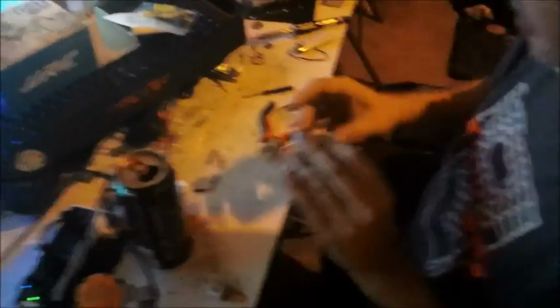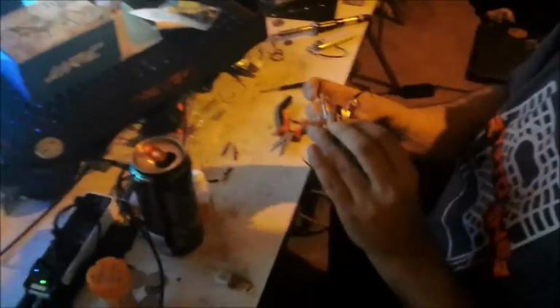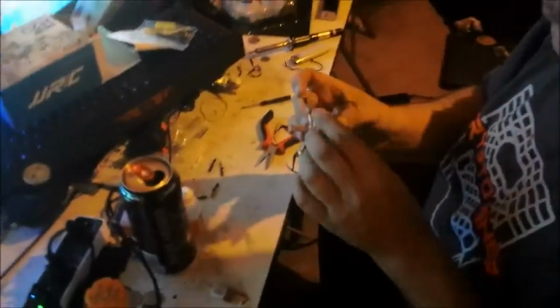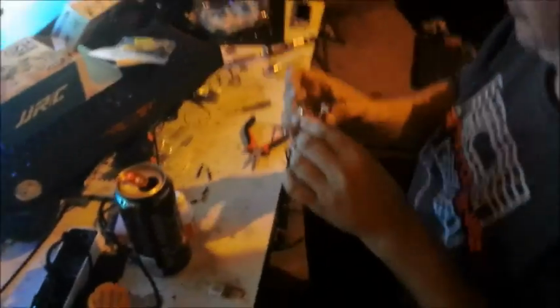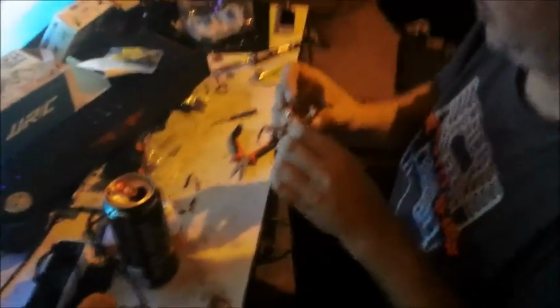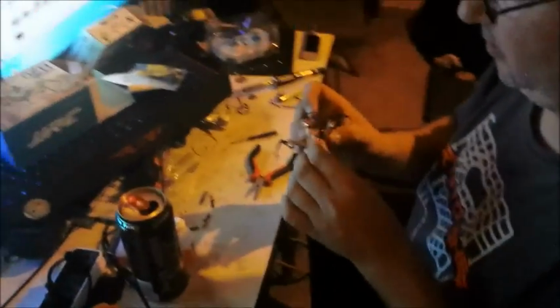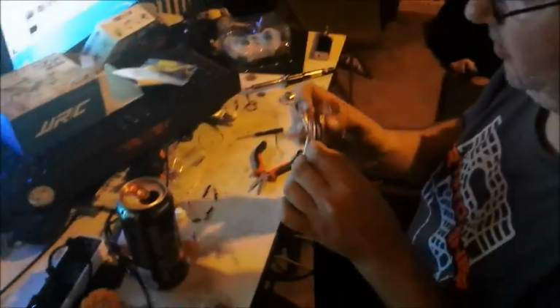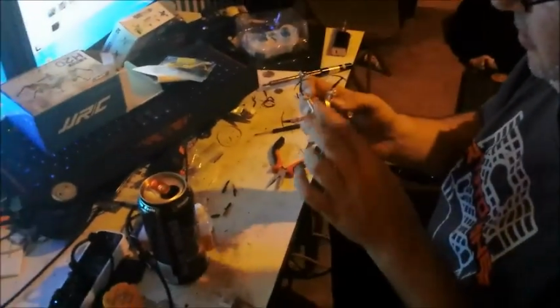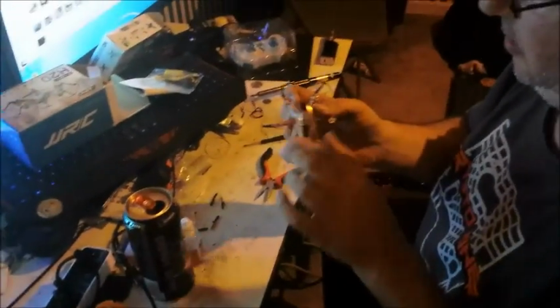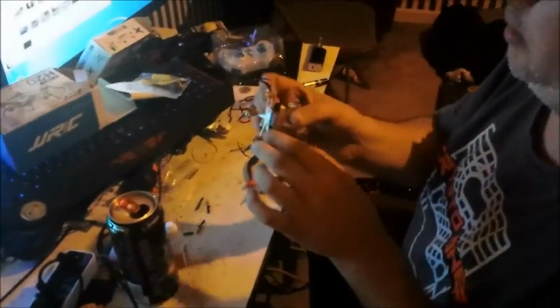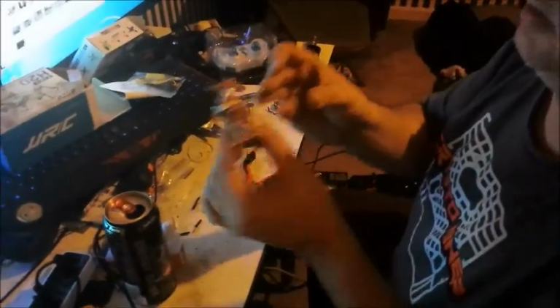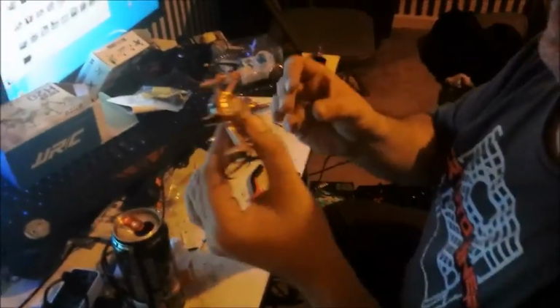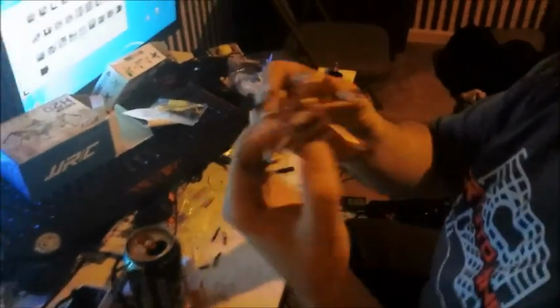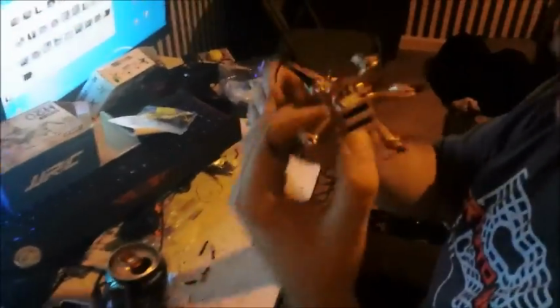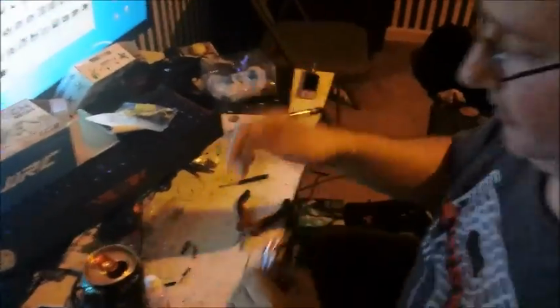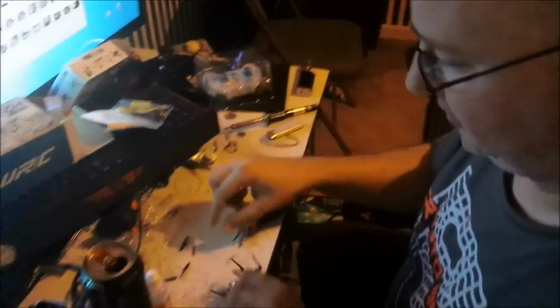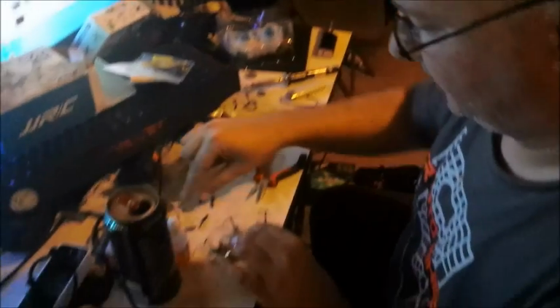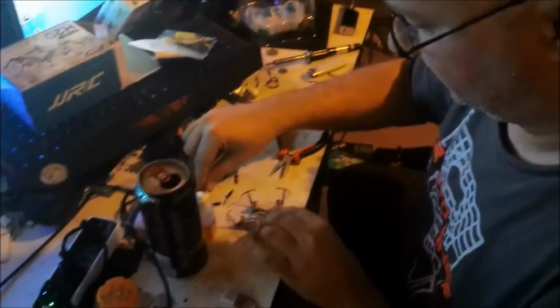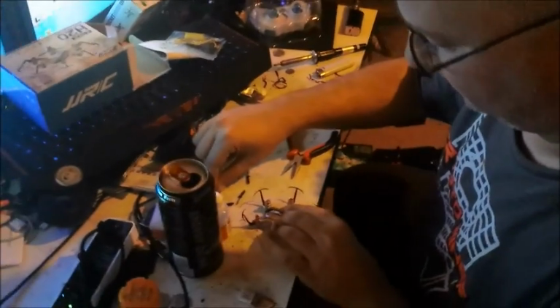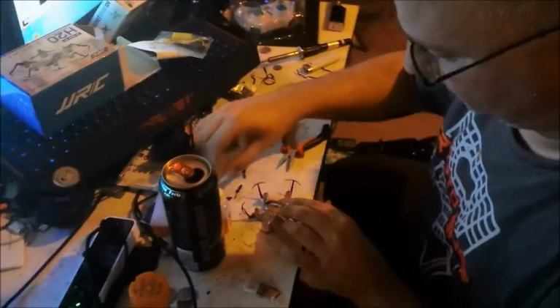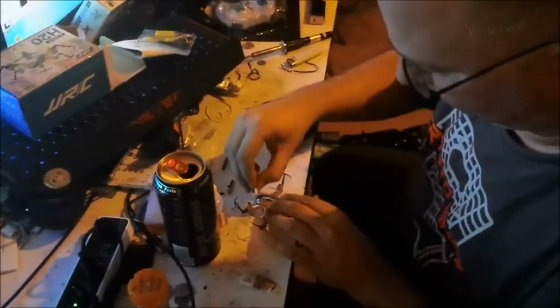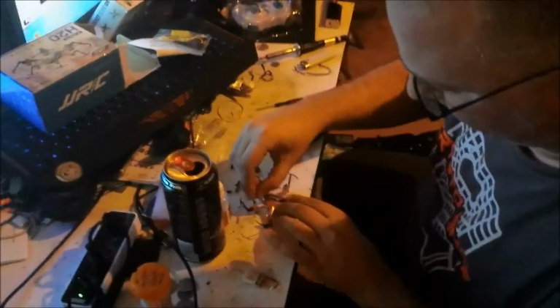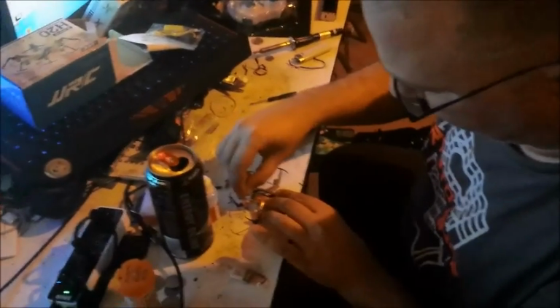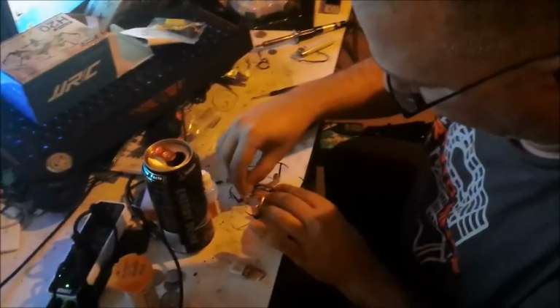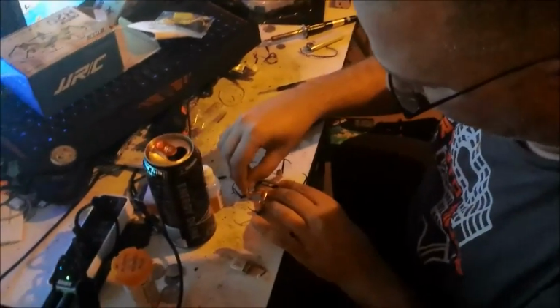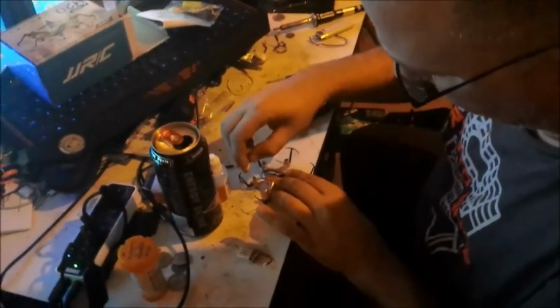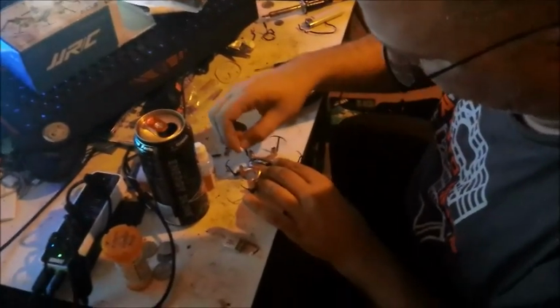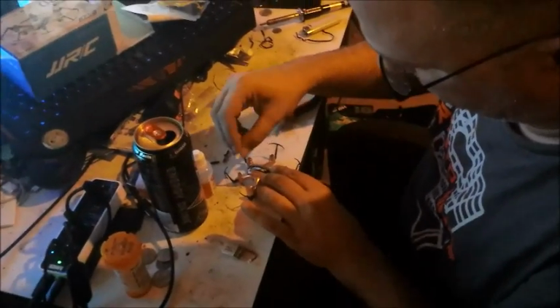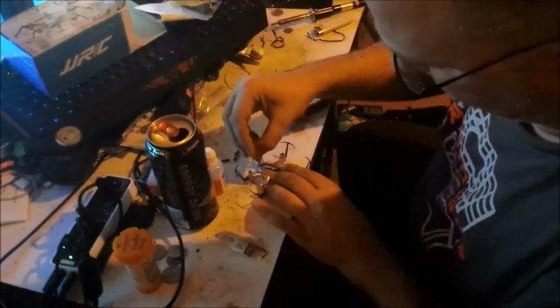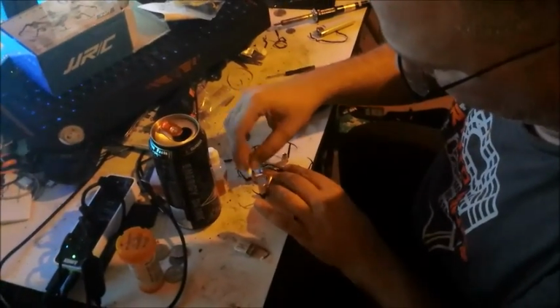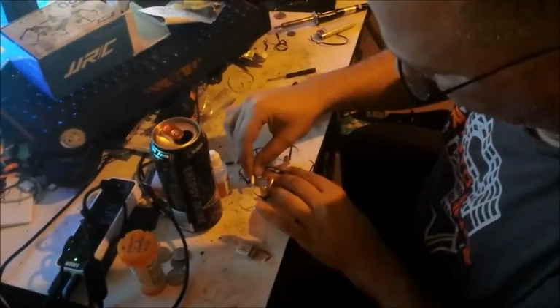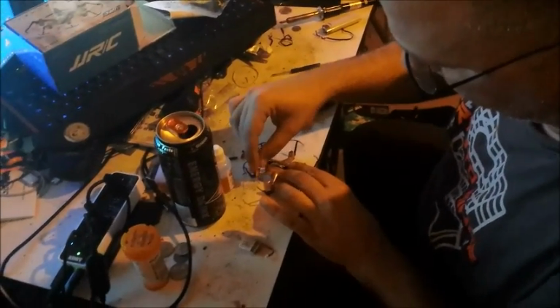Once you've got that all screwed back together, the last step is to just put the props back on and you are good to go.